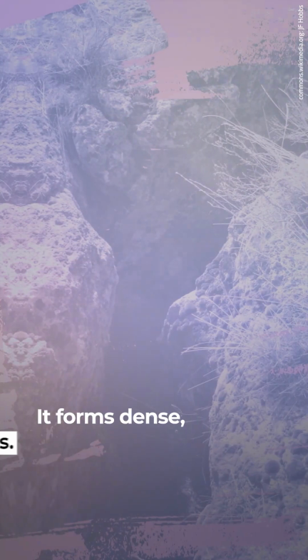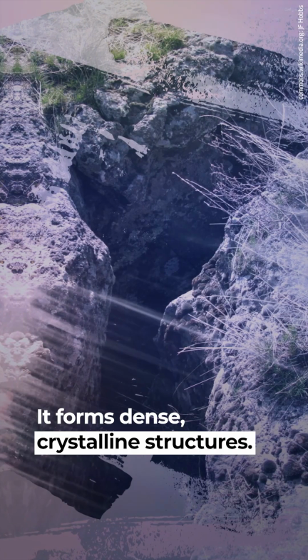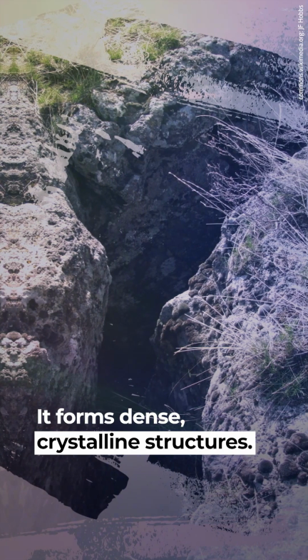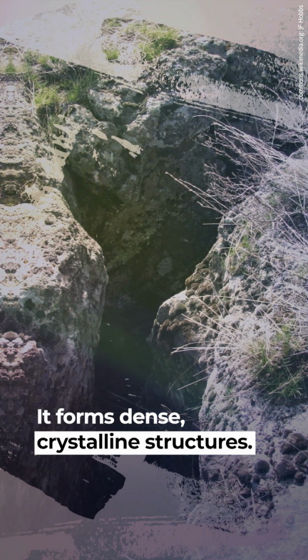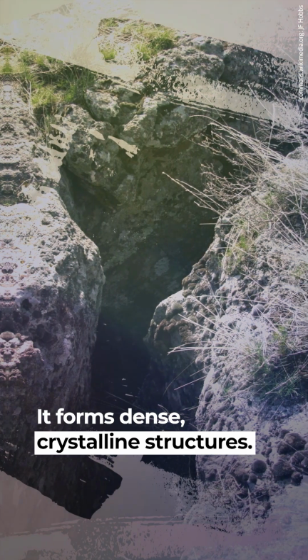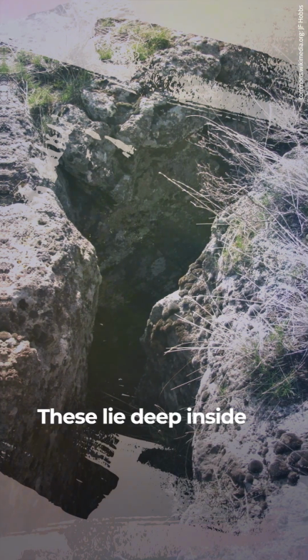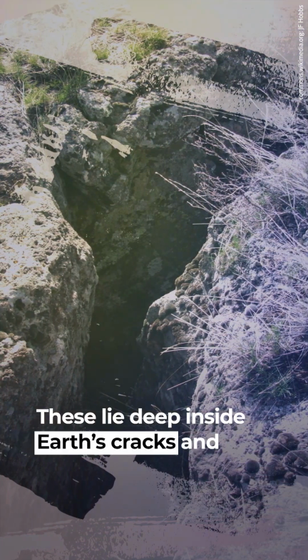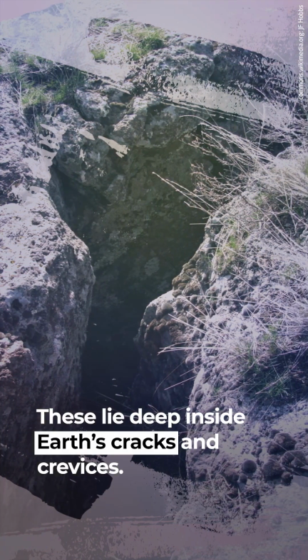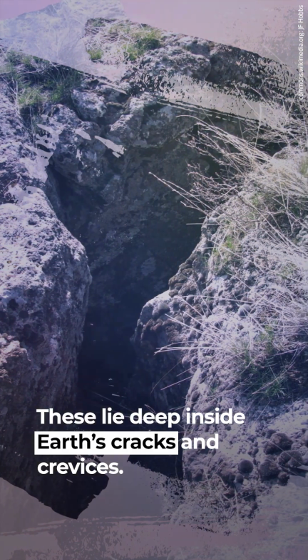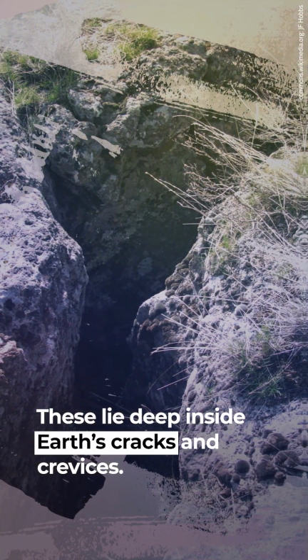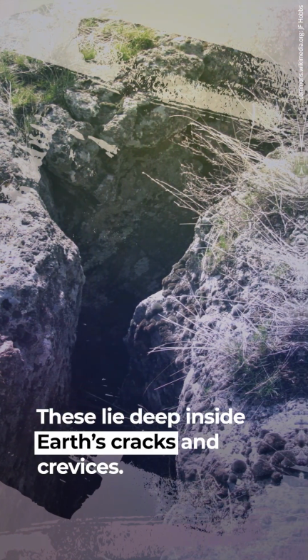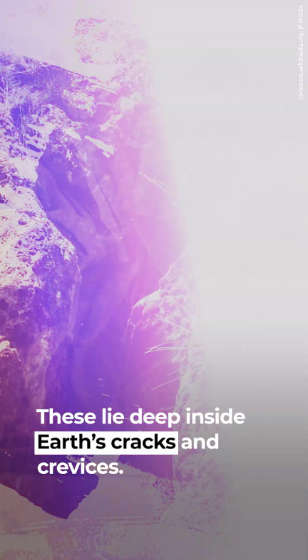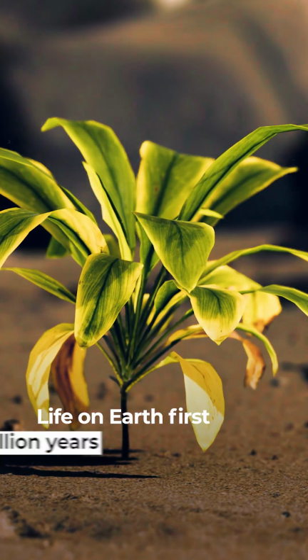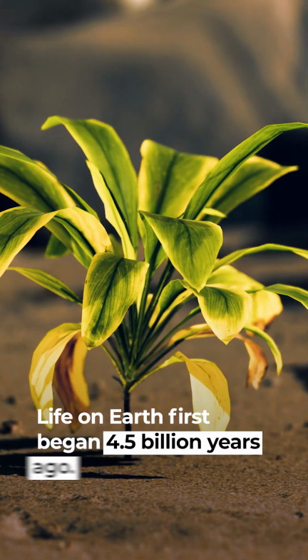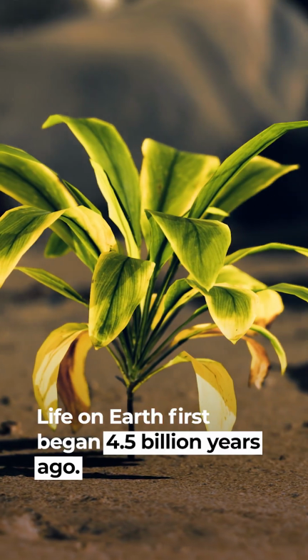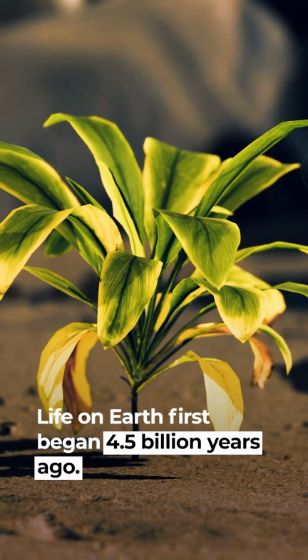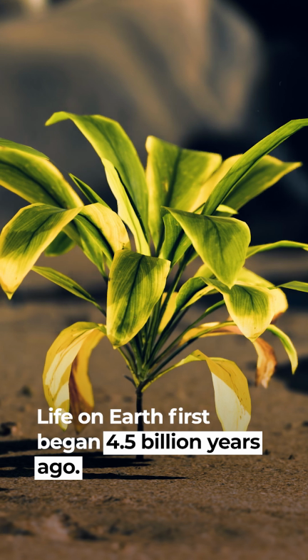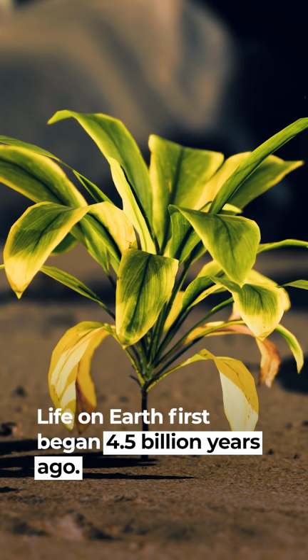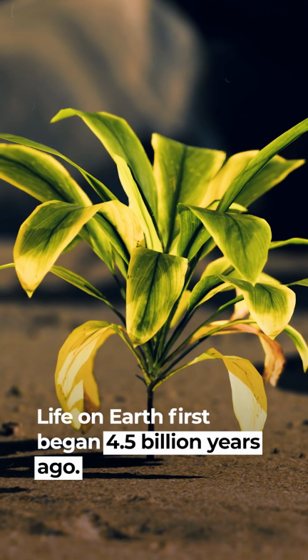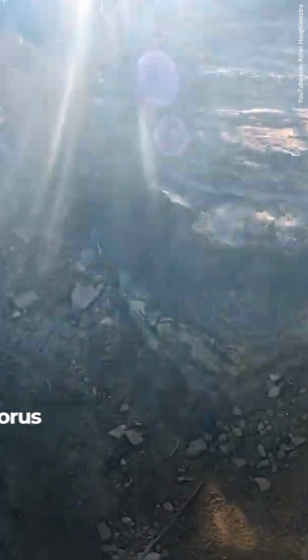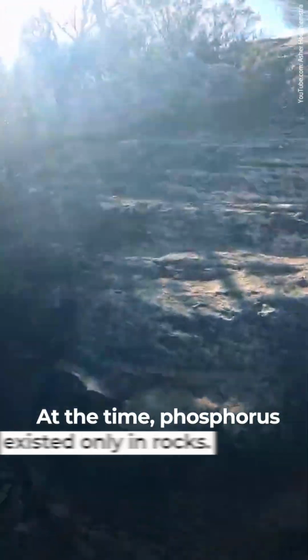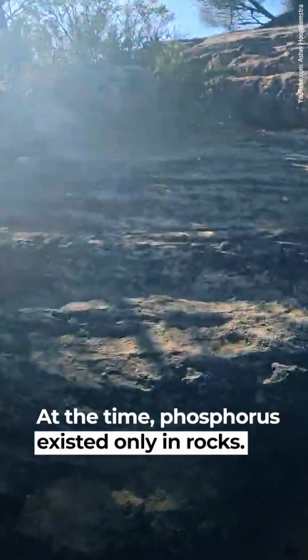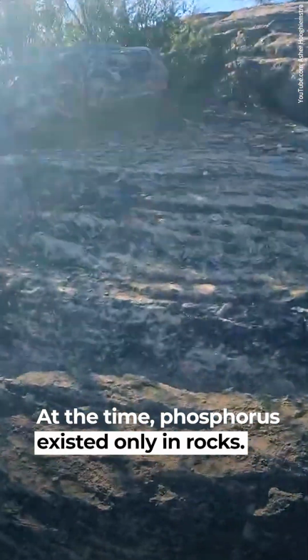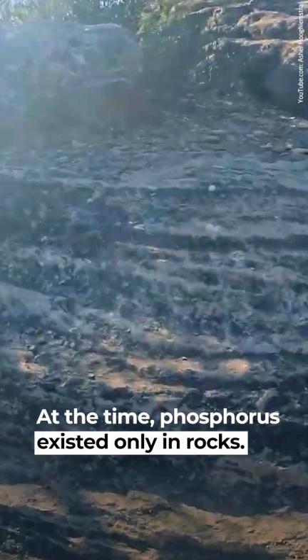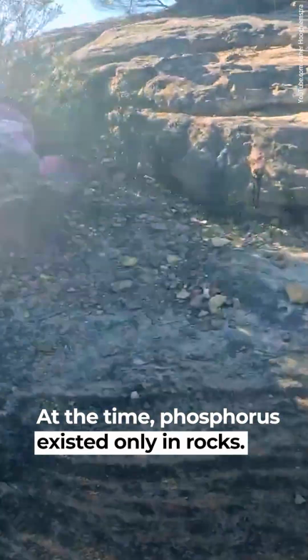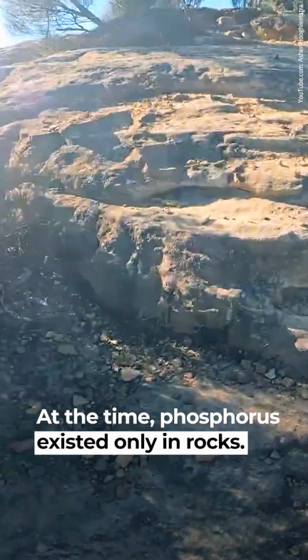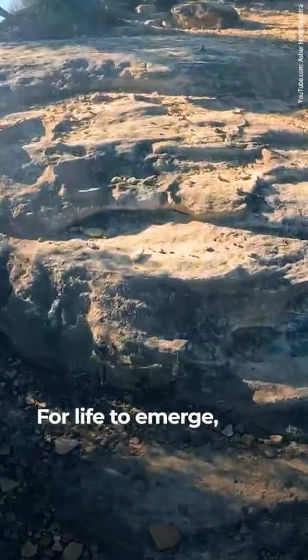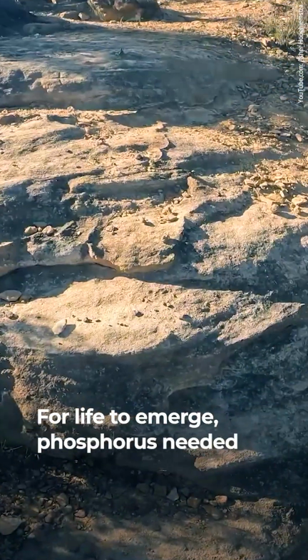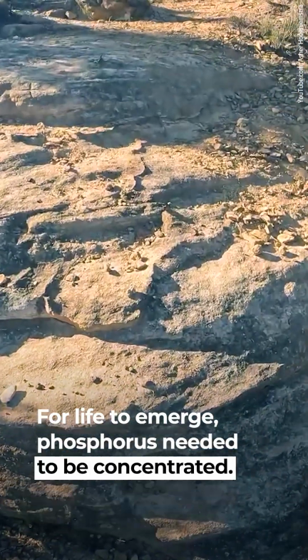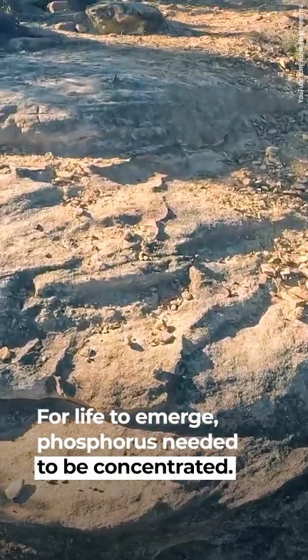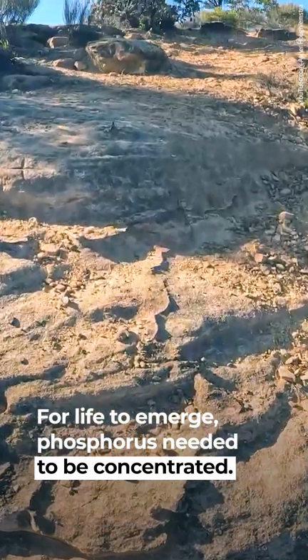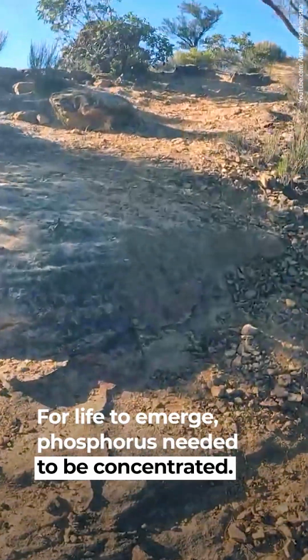In rocks, phosphate forms dense, crystalline structures that lie deep inside Earth's cracks and crevices. Life on Earth first began 4.5 billion years ago, and at that time phosphorus existed only in rocks. For life to emerge, phosphorus needed to be concentrated.